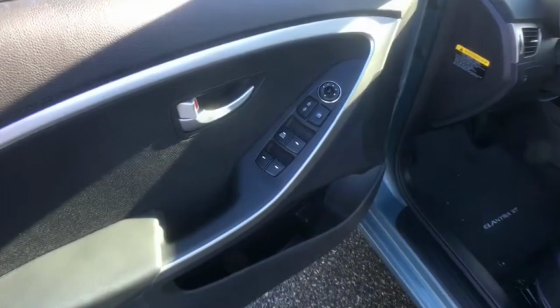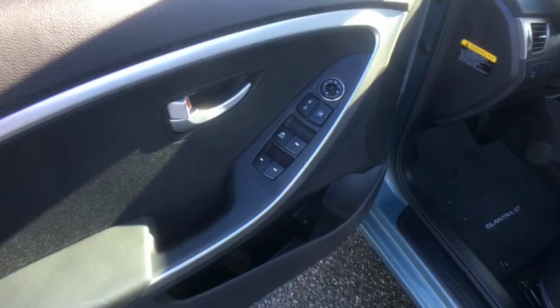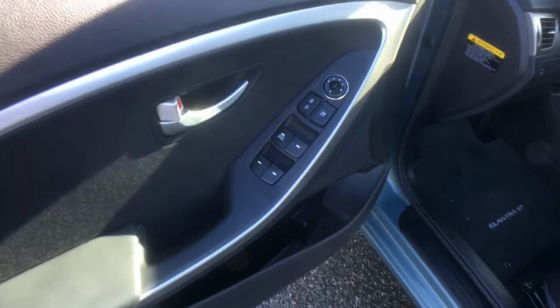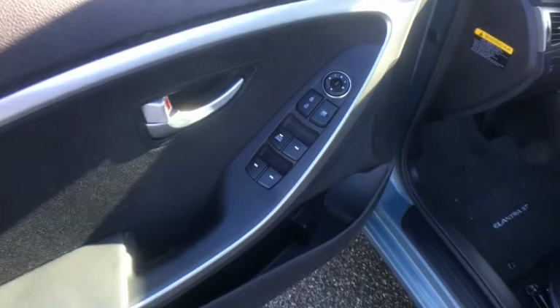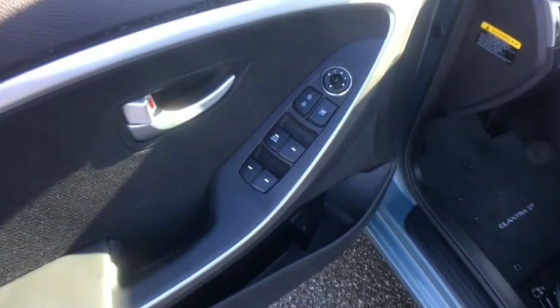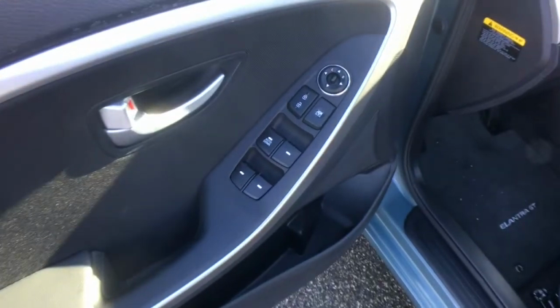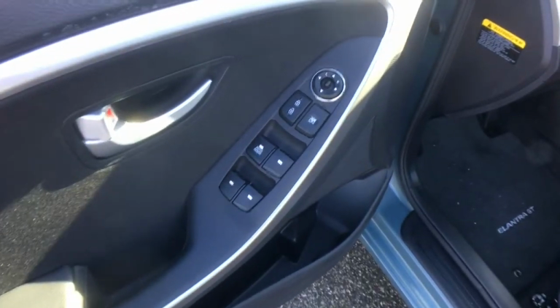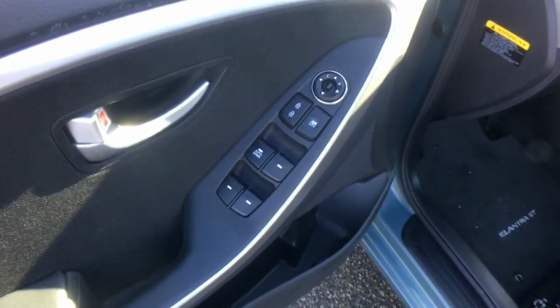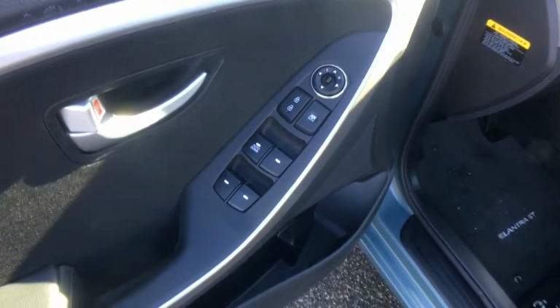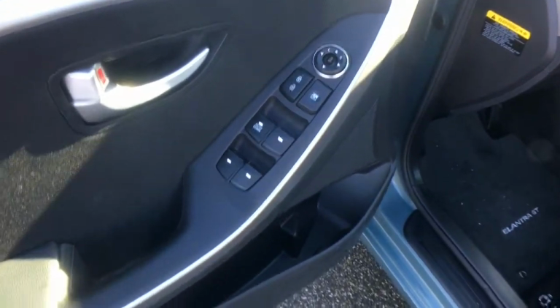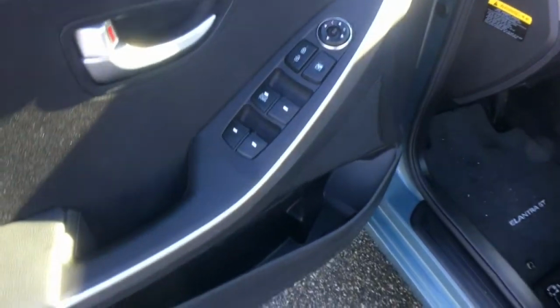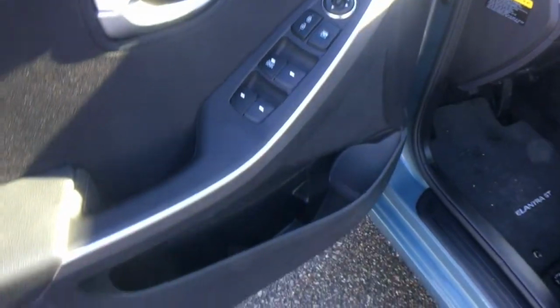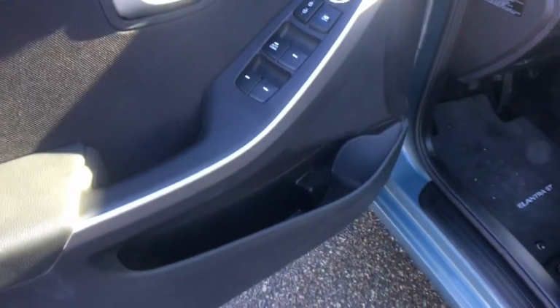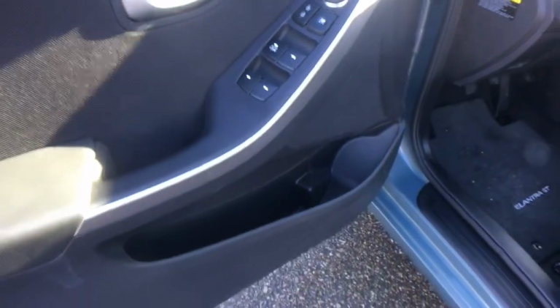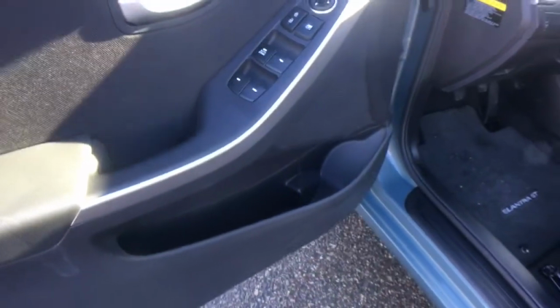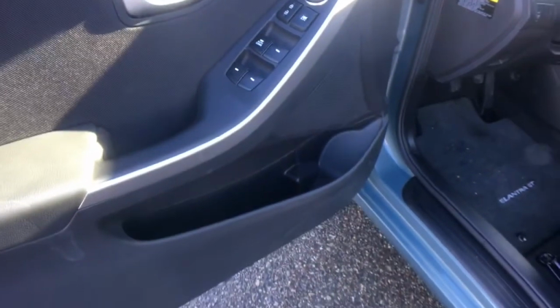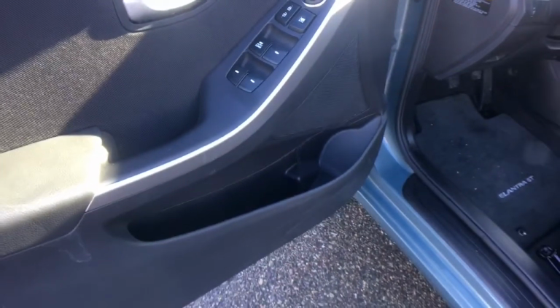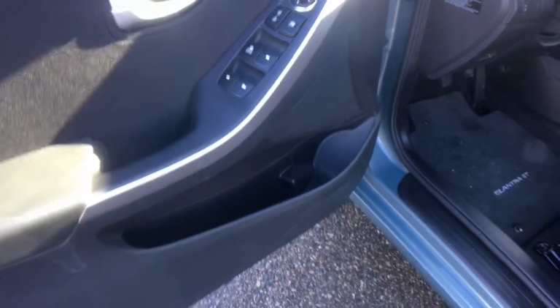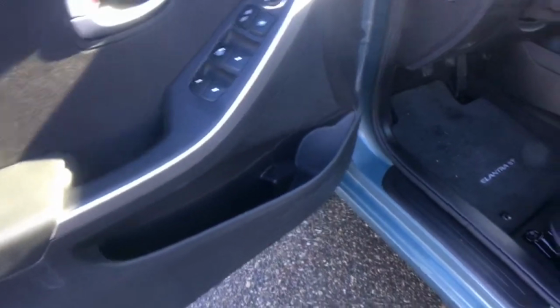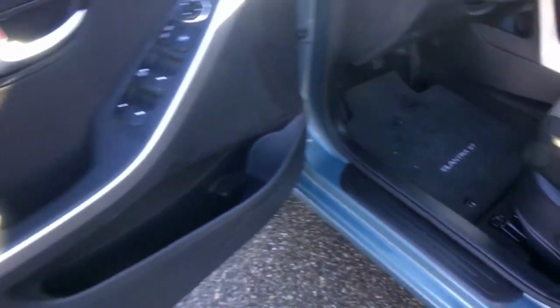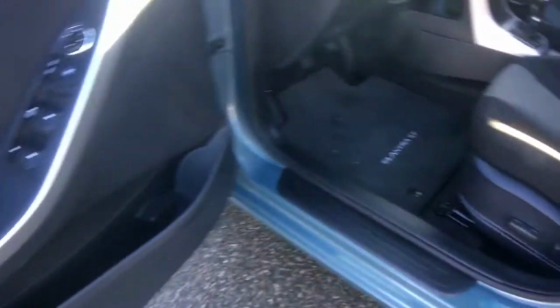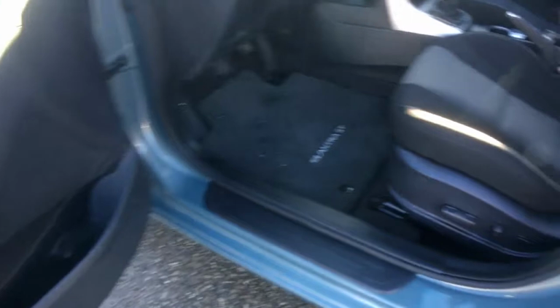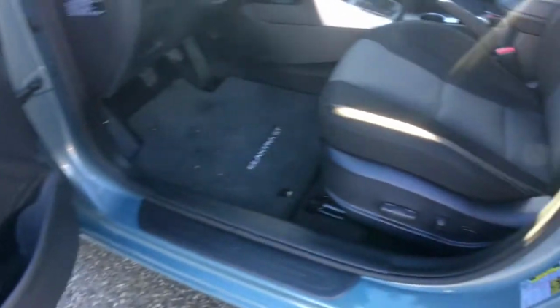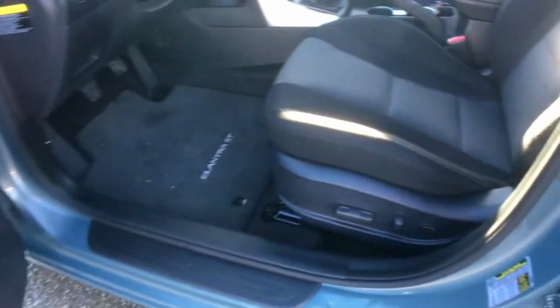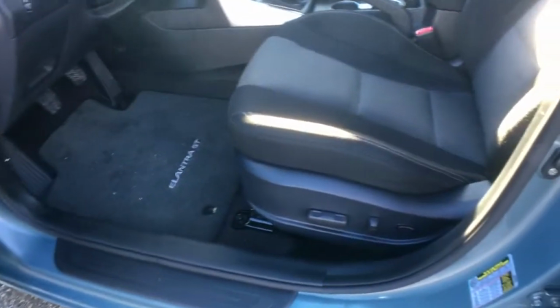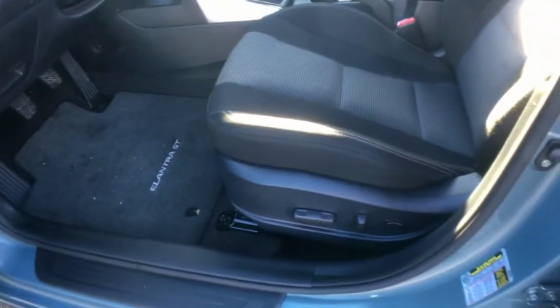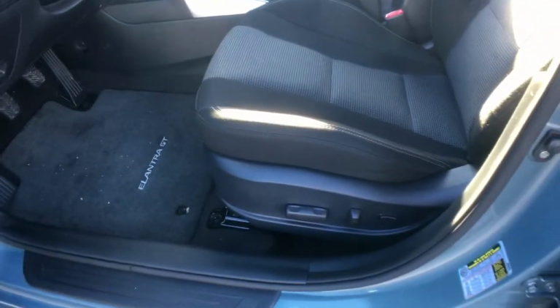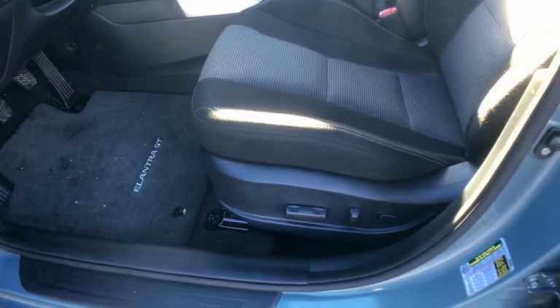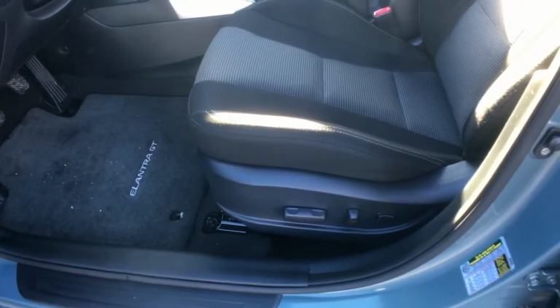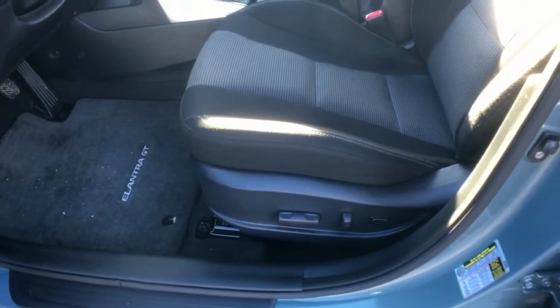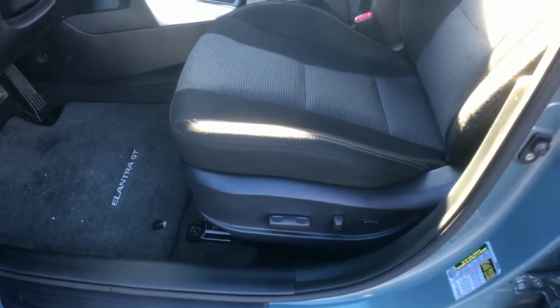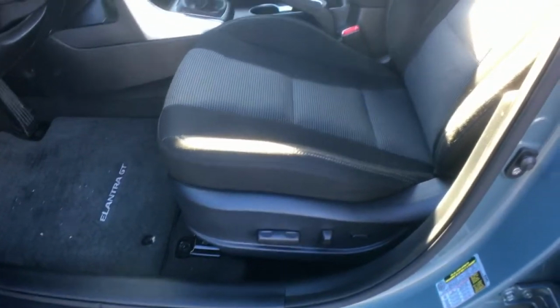On the driver-side doors you have power locks, windows, and mirrors, along with lots of storage underneath including a bottle holder. Shifting over, this is a power operated driver's seat.